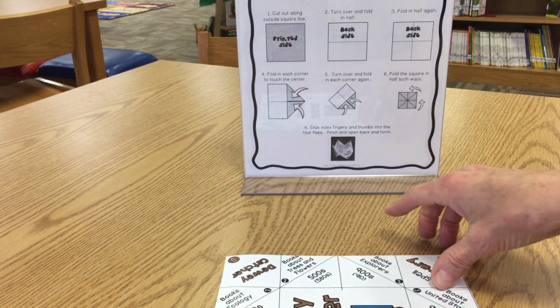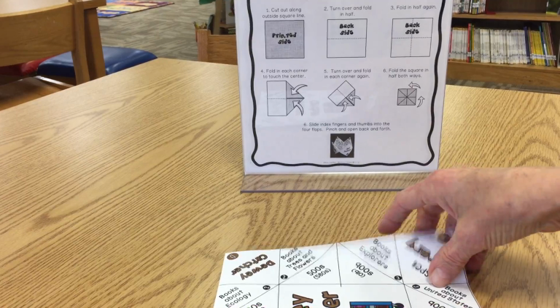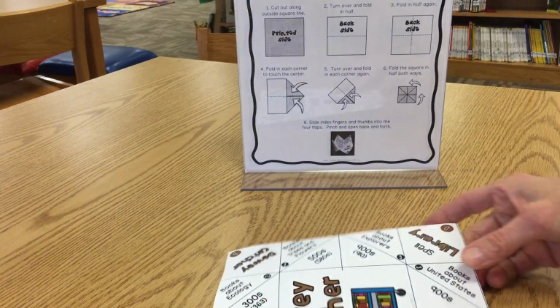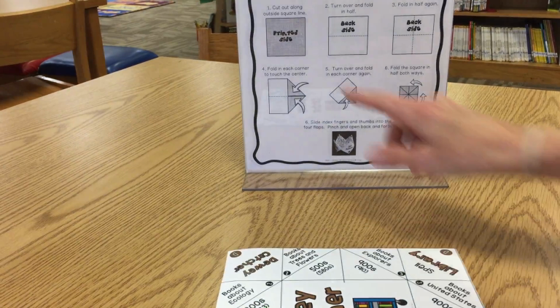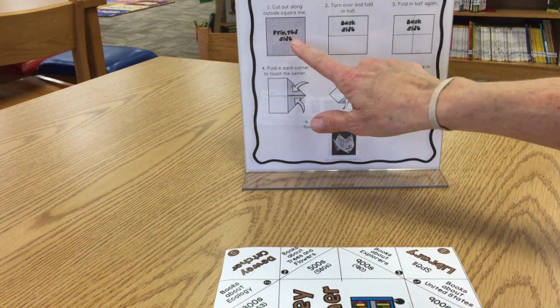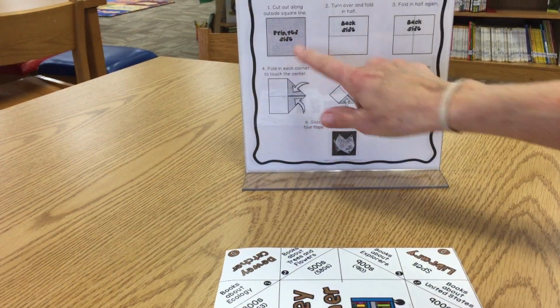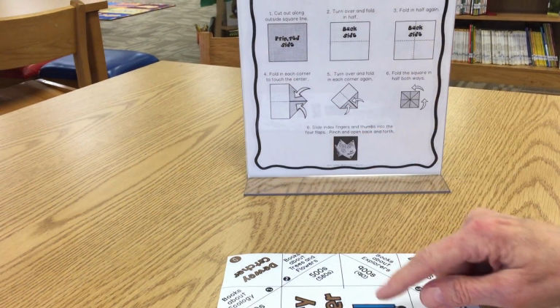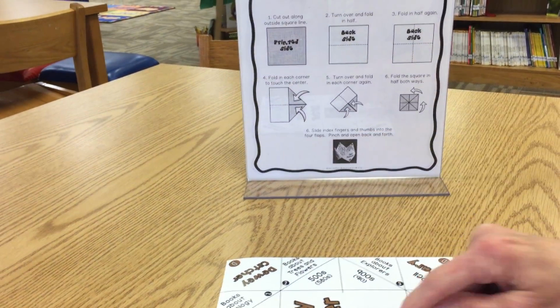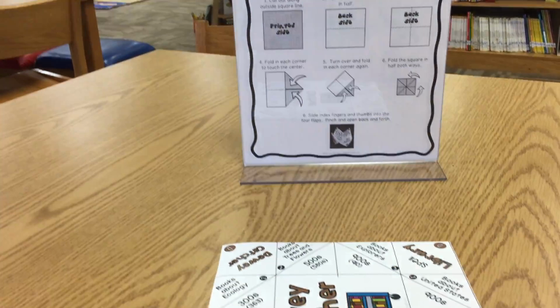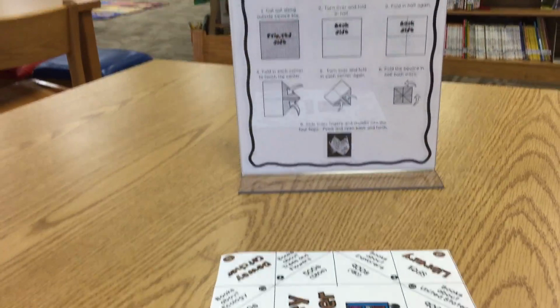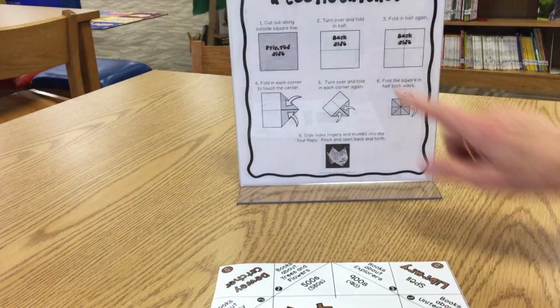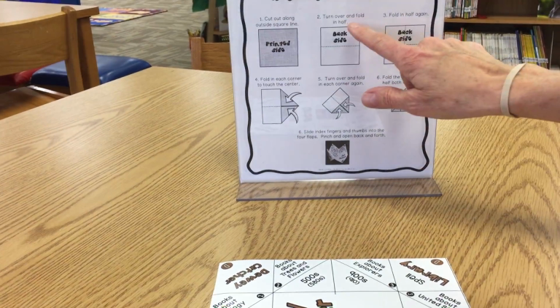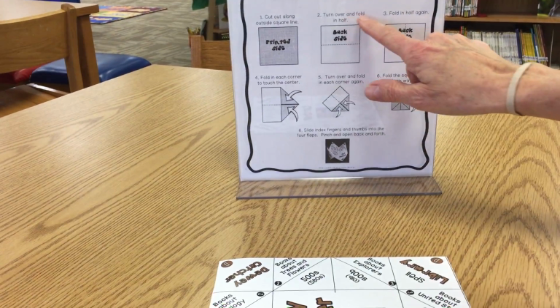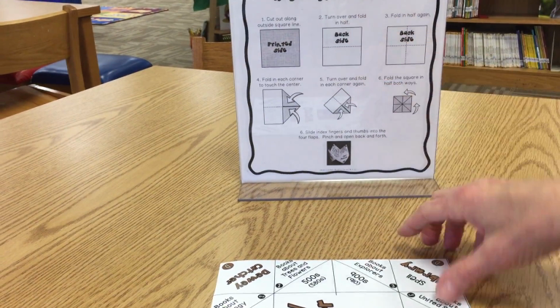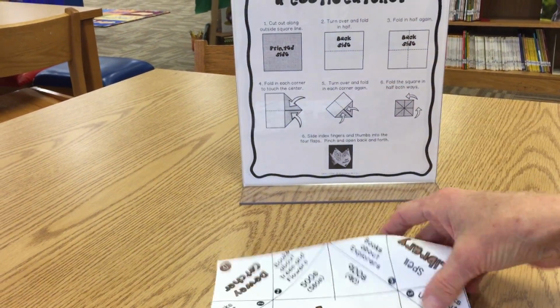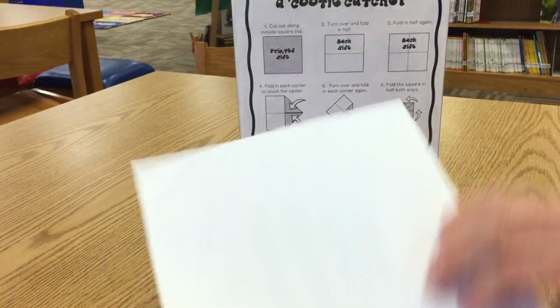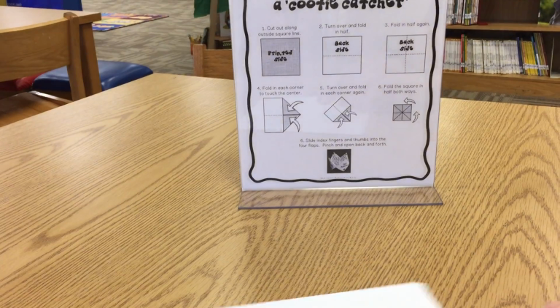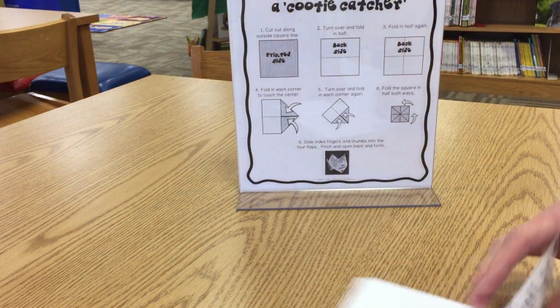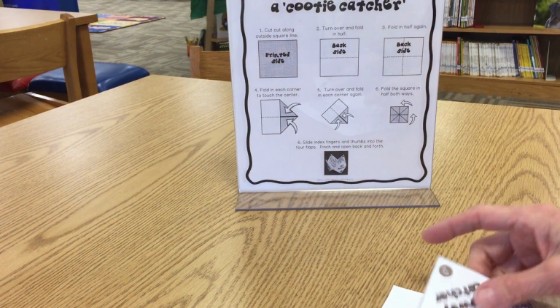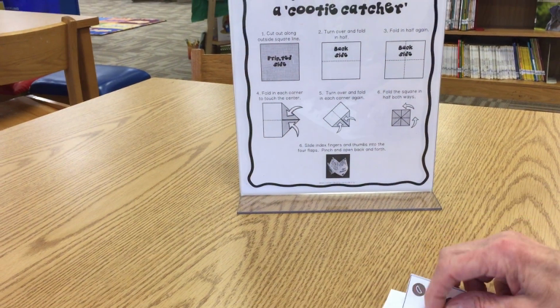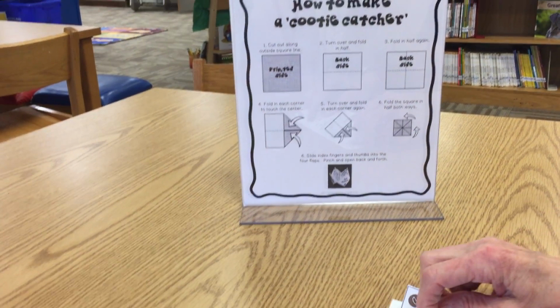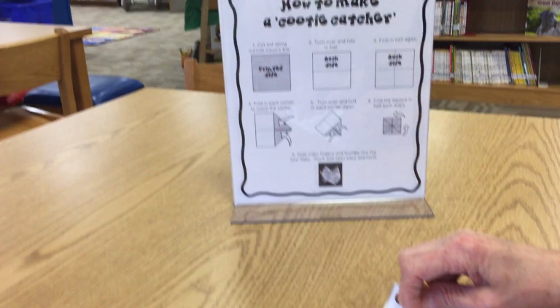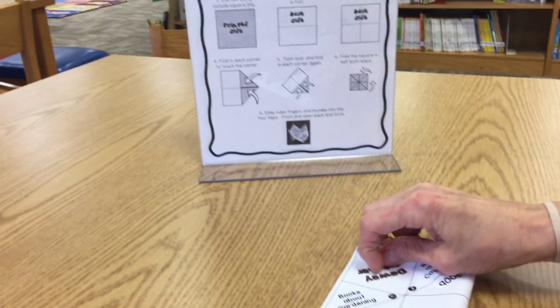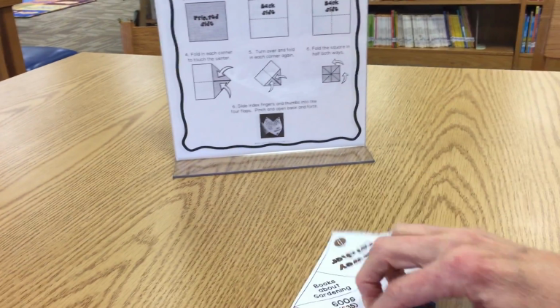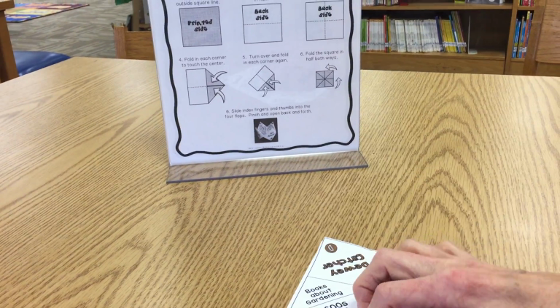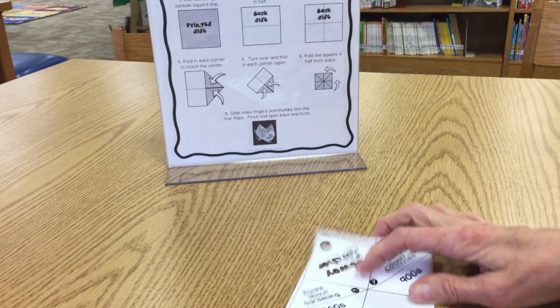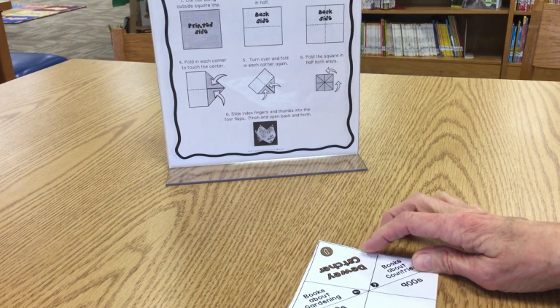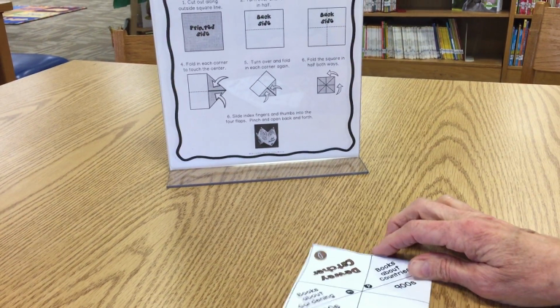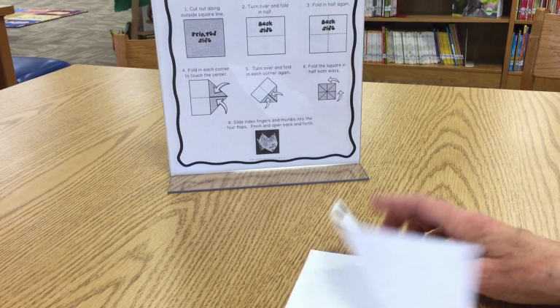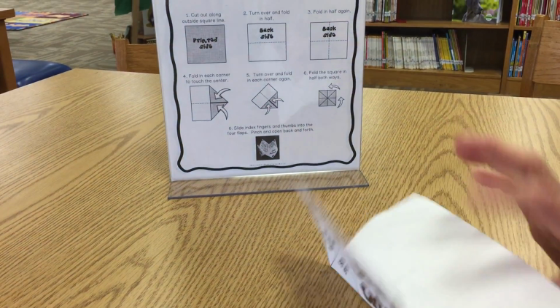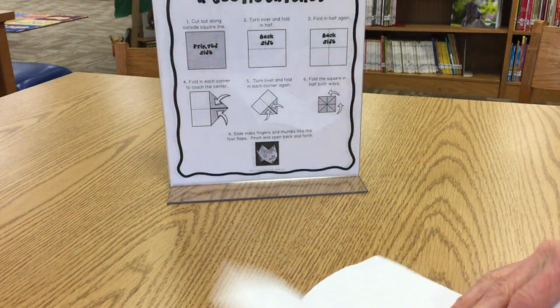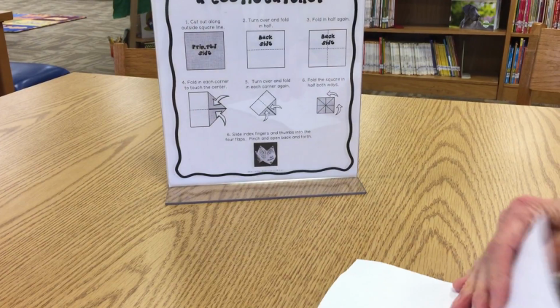The first thing that you do is have the printed side up like I do here, and now you turn it over and you fold it in half. Then you fold it in half again.